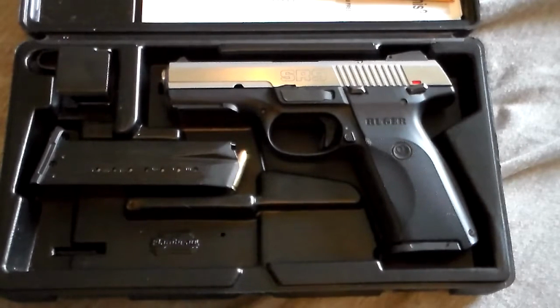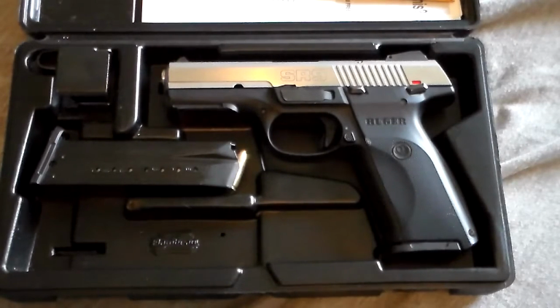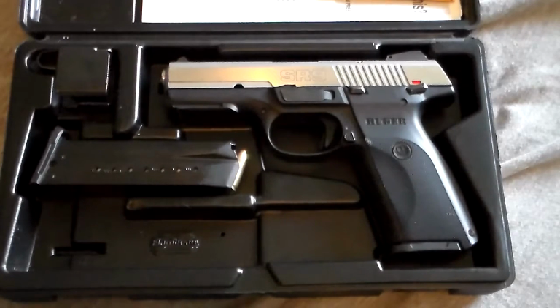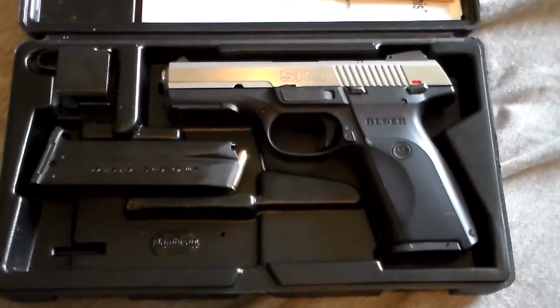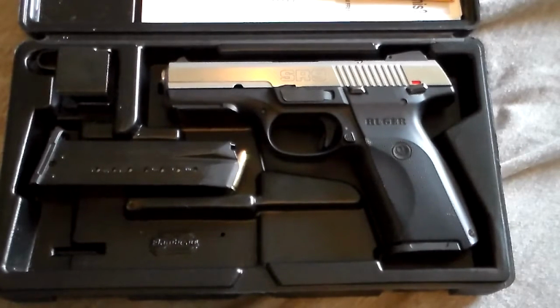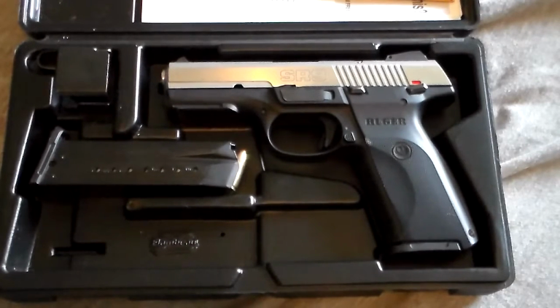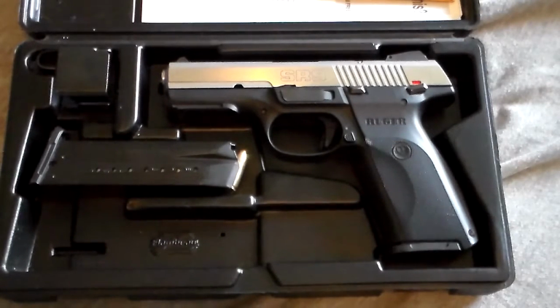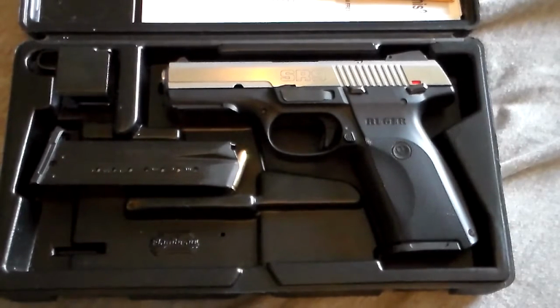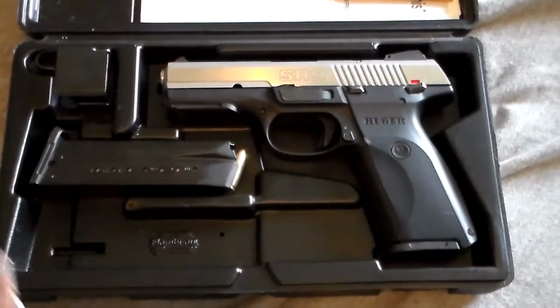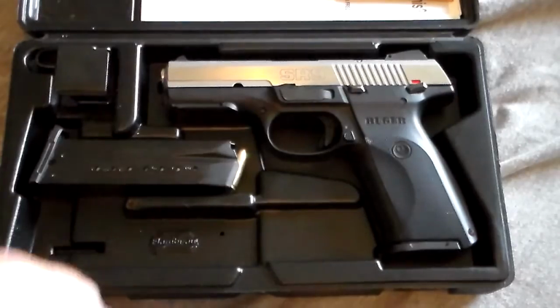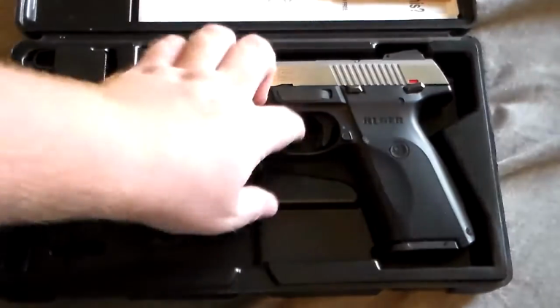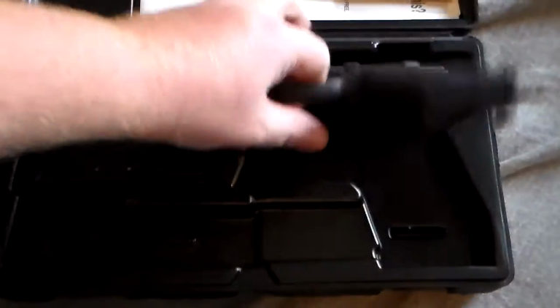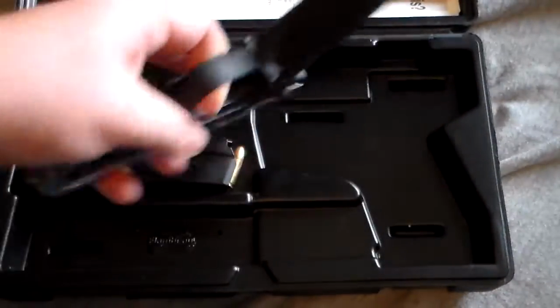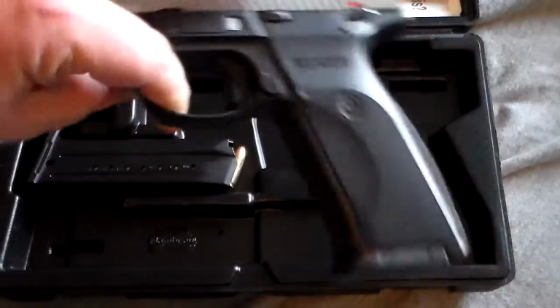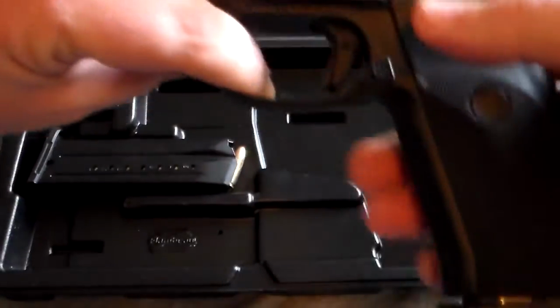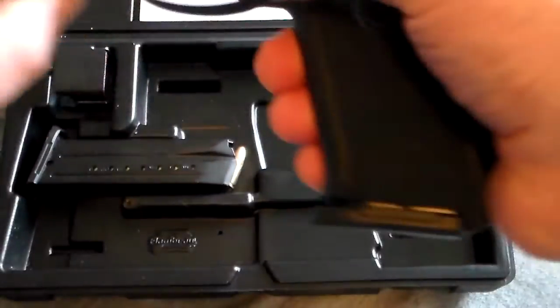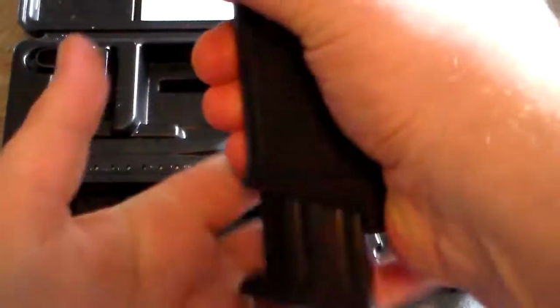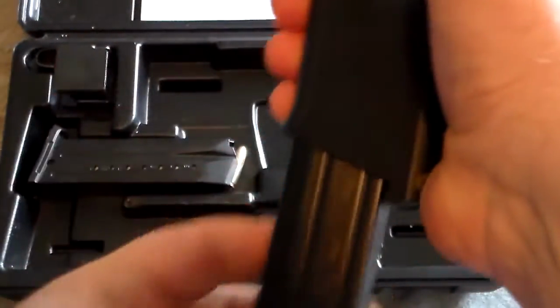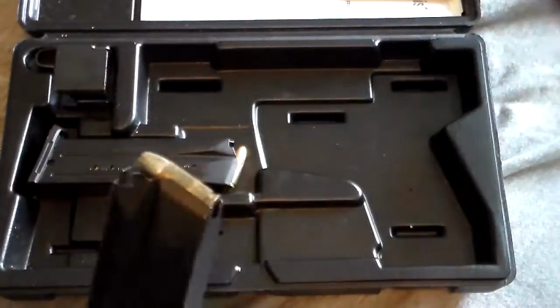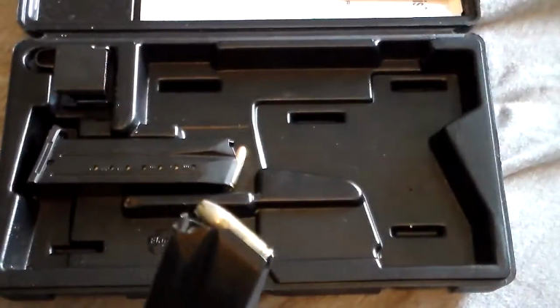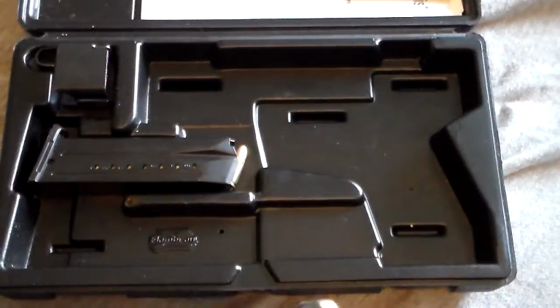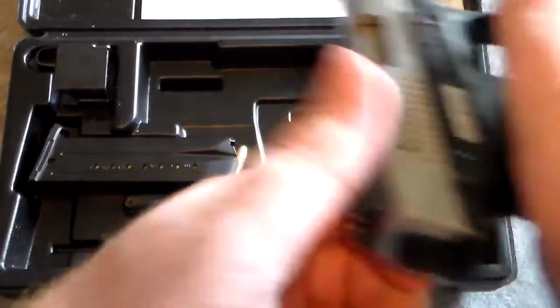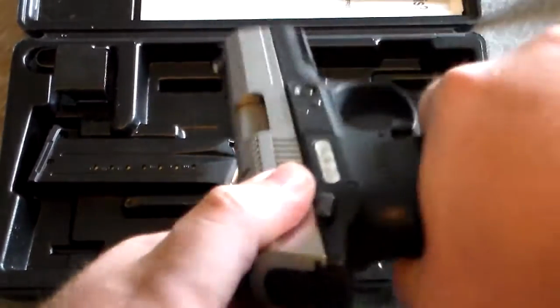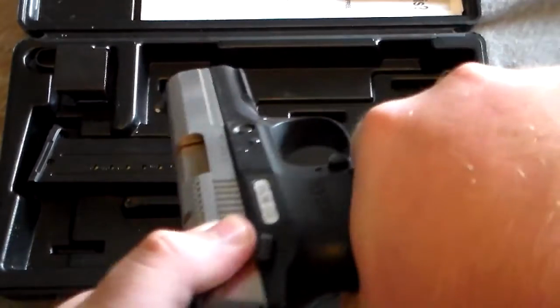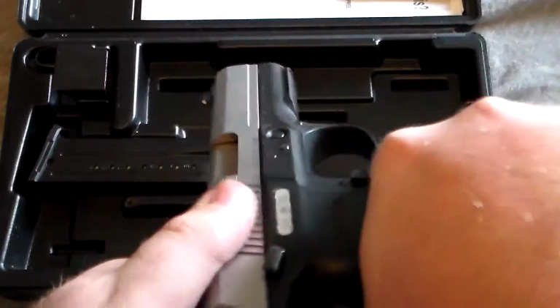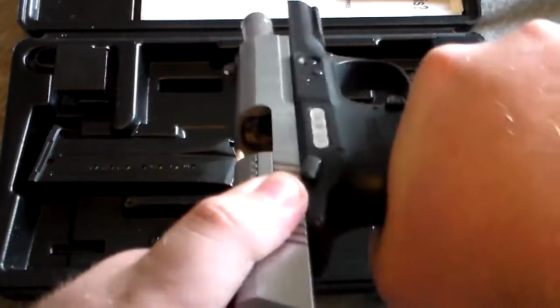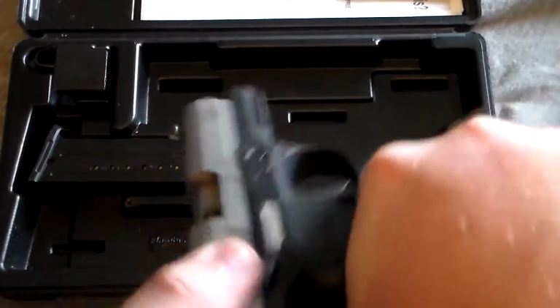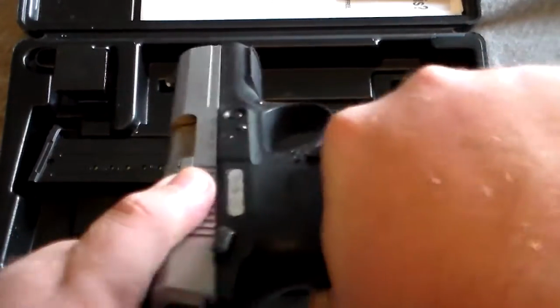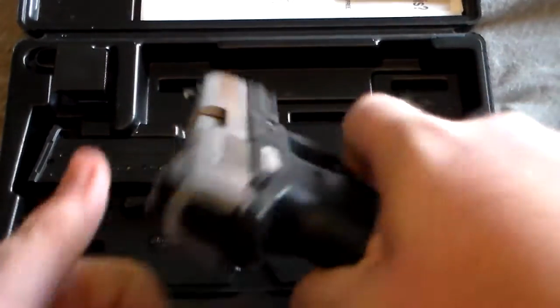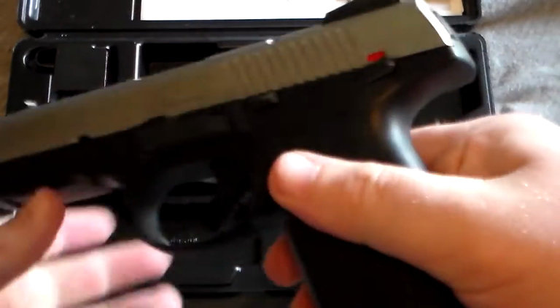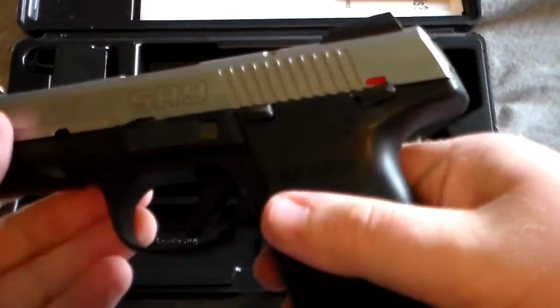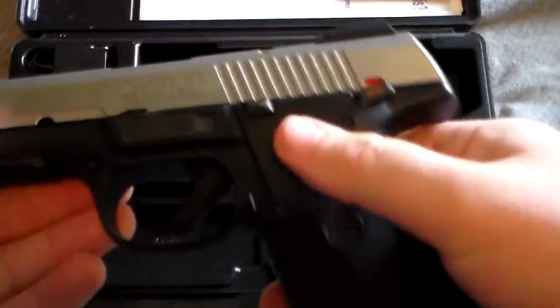Here, I have another Ruger I'm going to be doing a review on, but there's the other clip. It's empty.